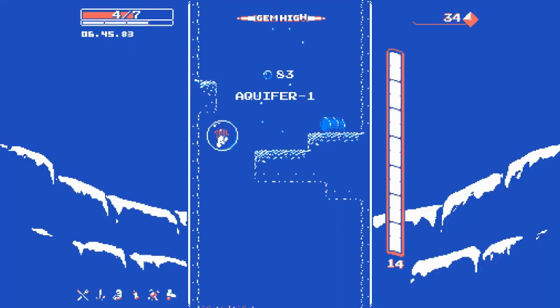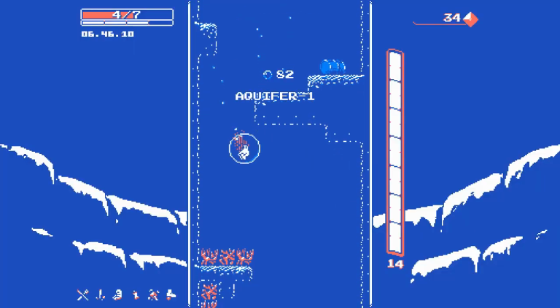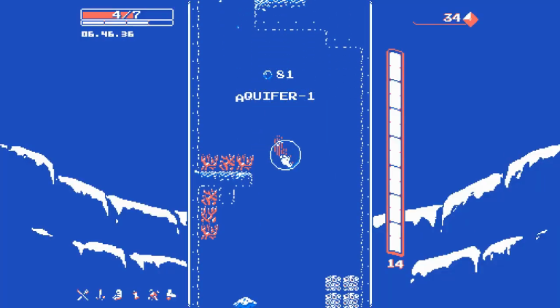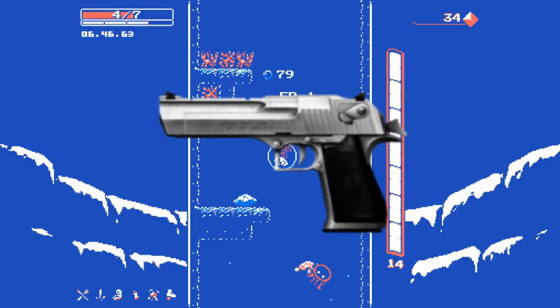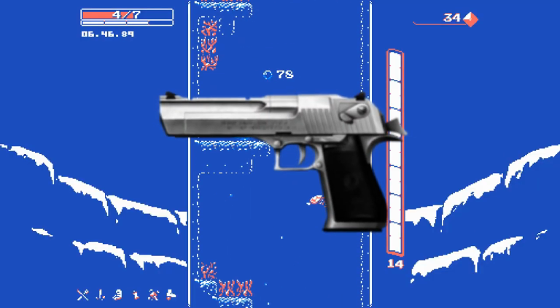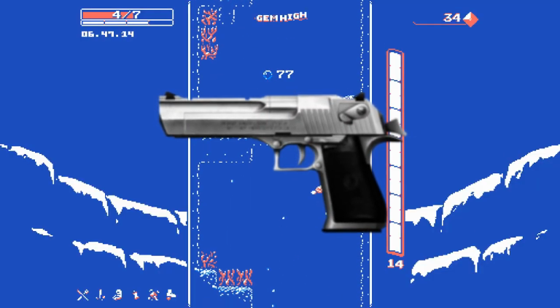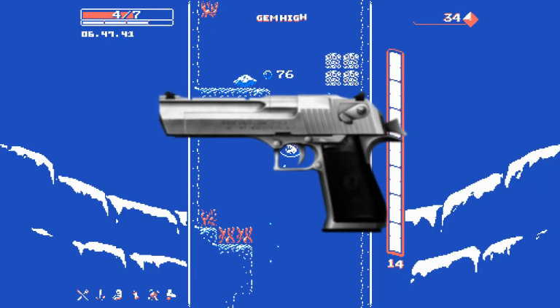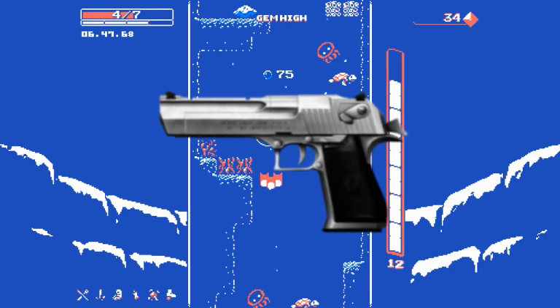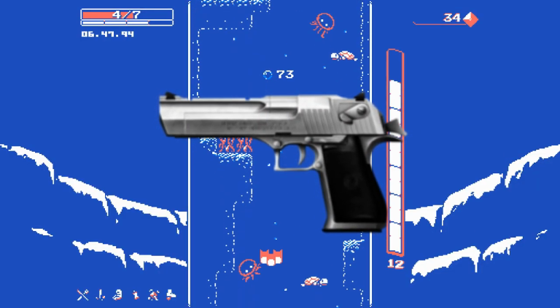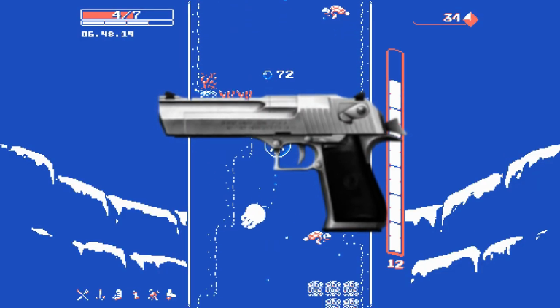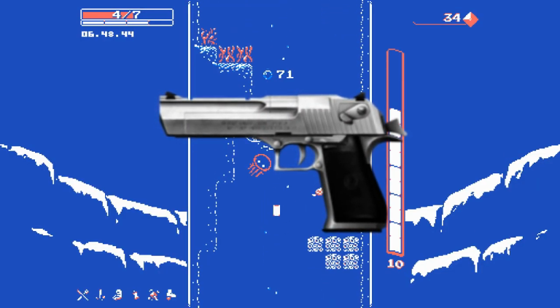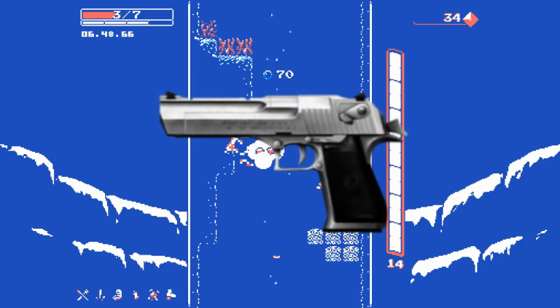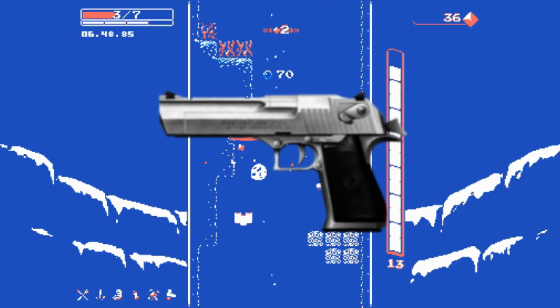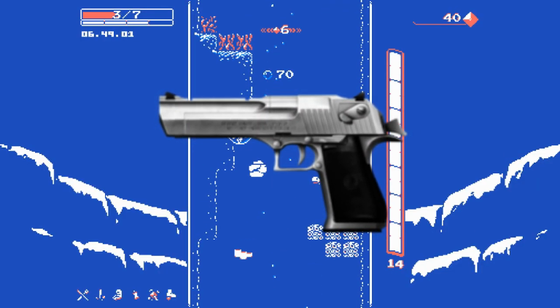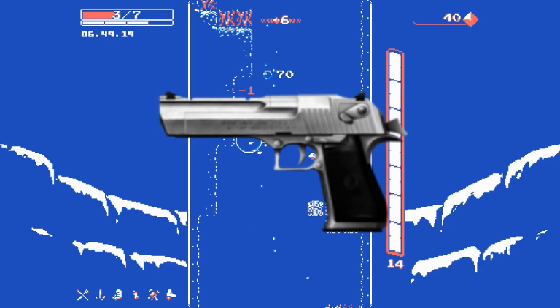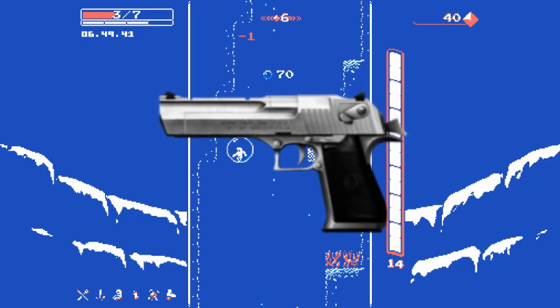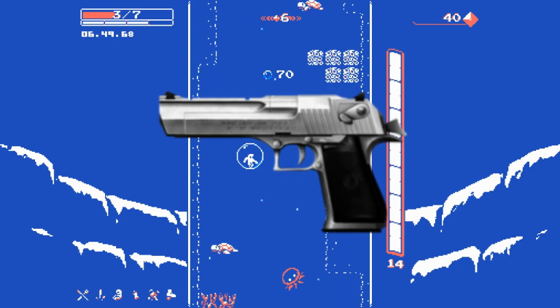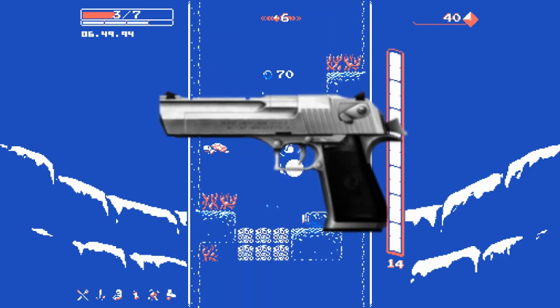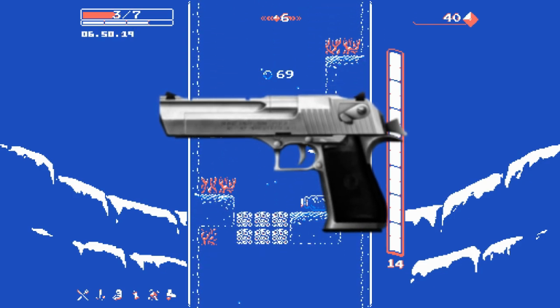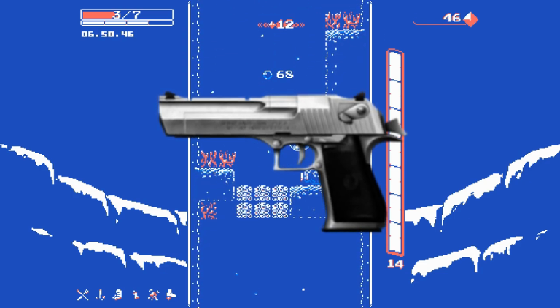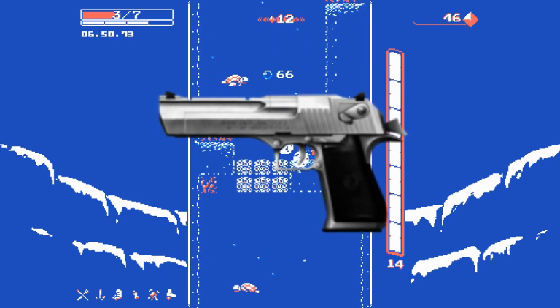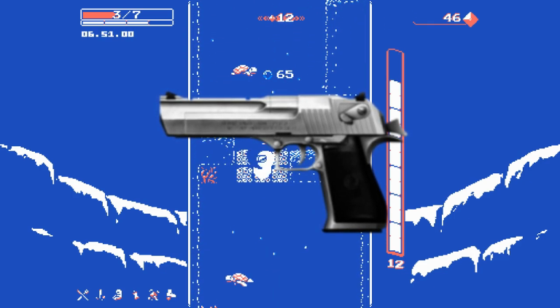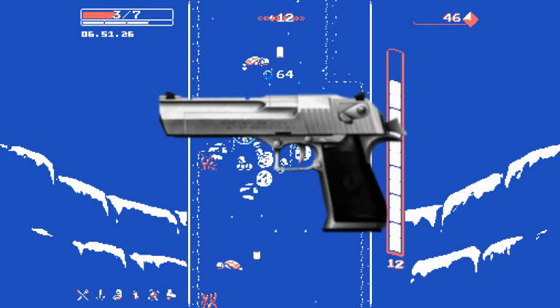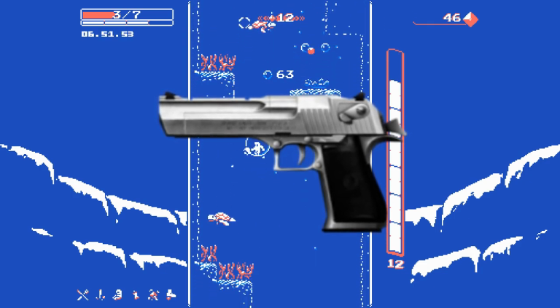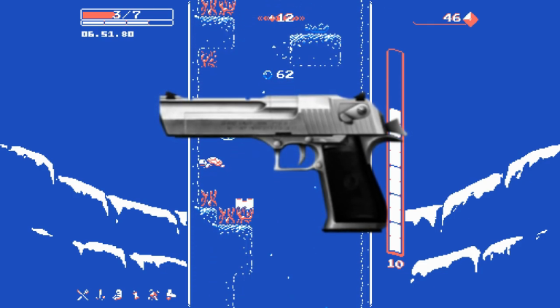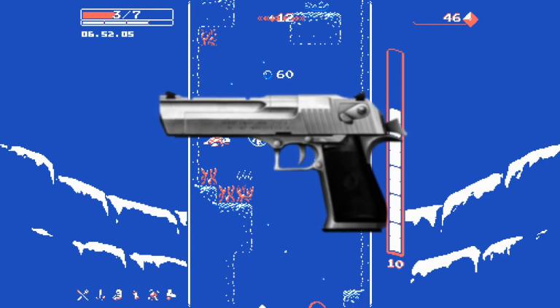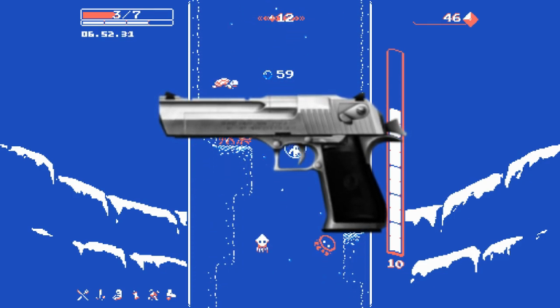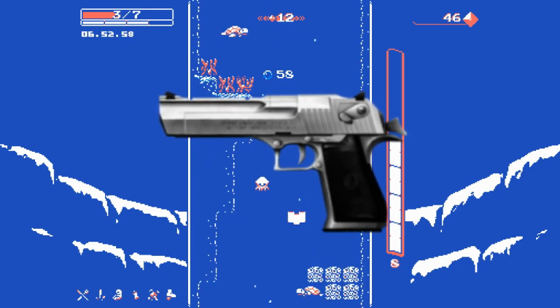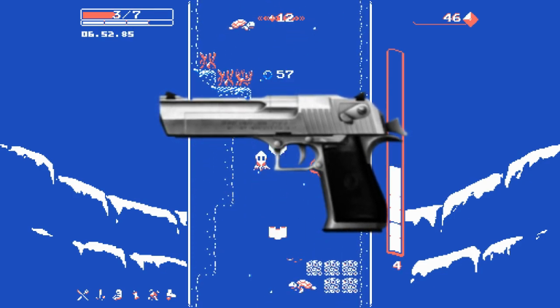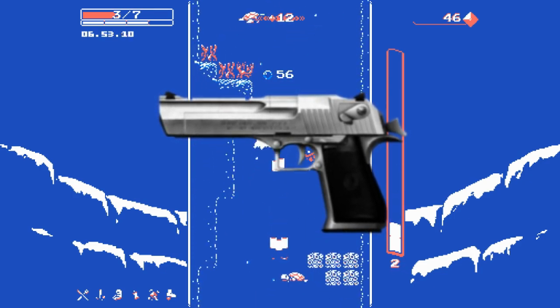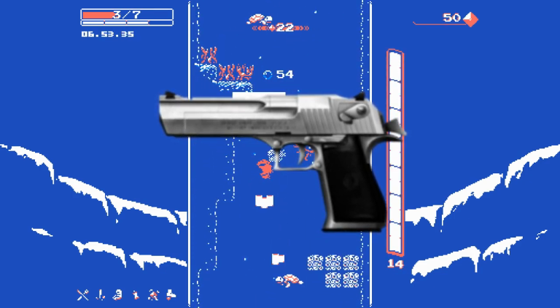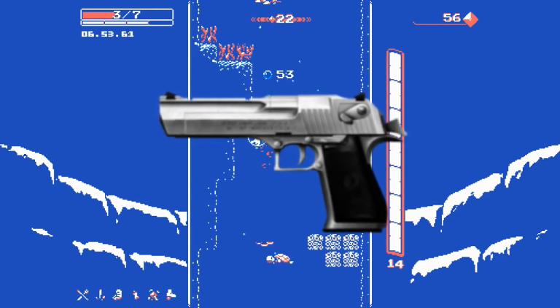Downwell gets a Desert Eagle out of 10. It seems nice and approachable at first, but once you start messing around with it, the recoil will launch you across three state lines.